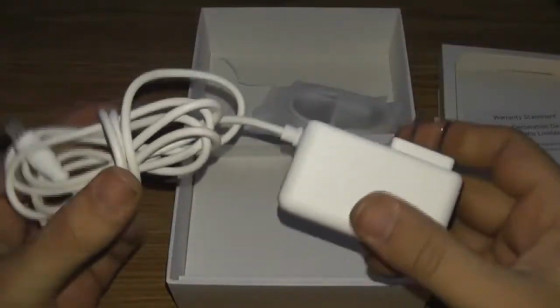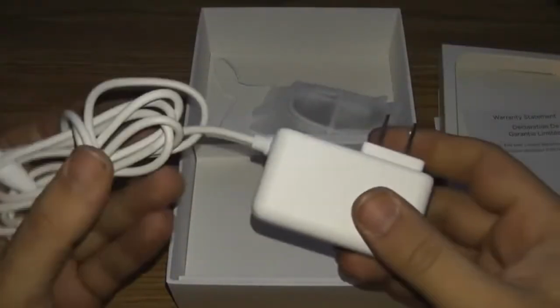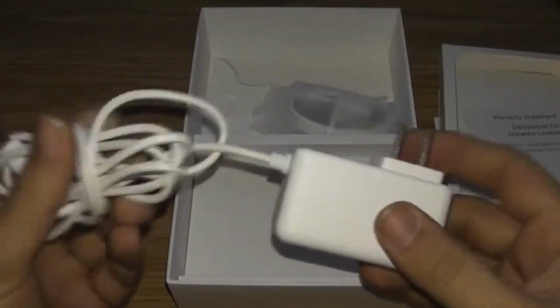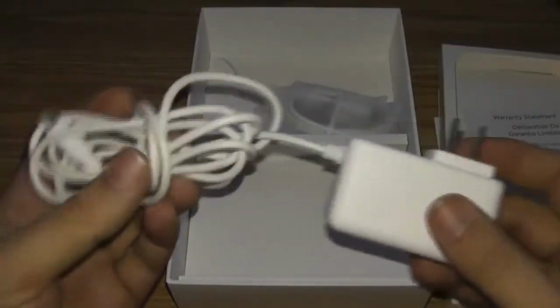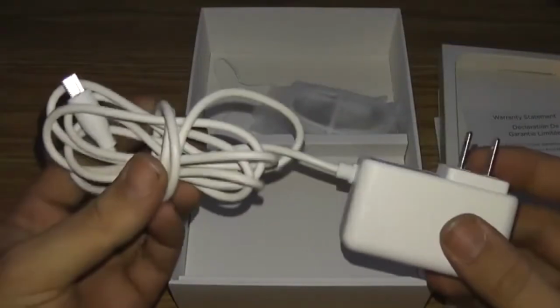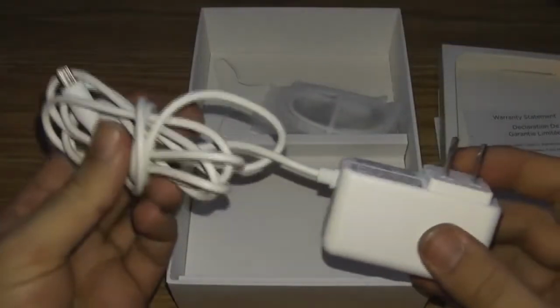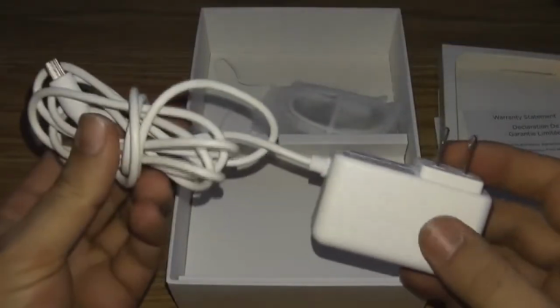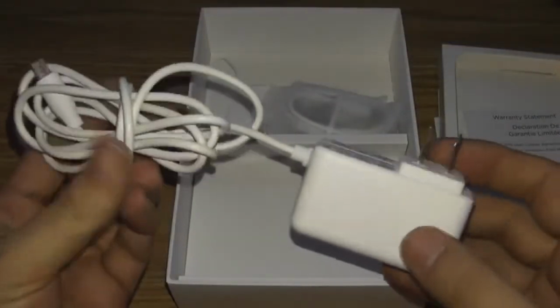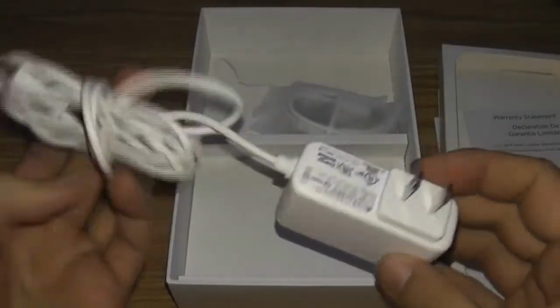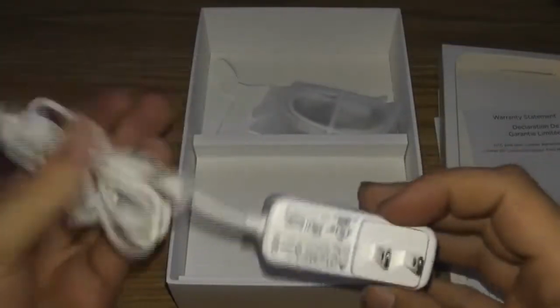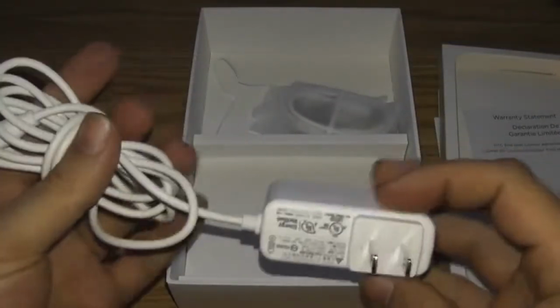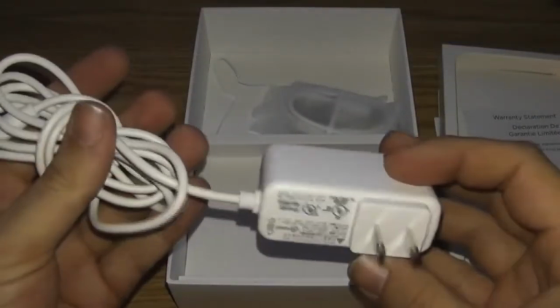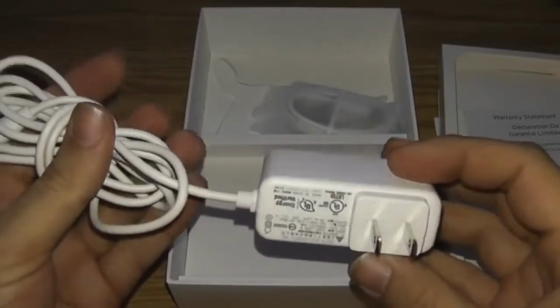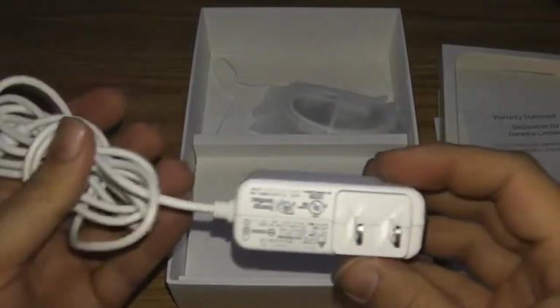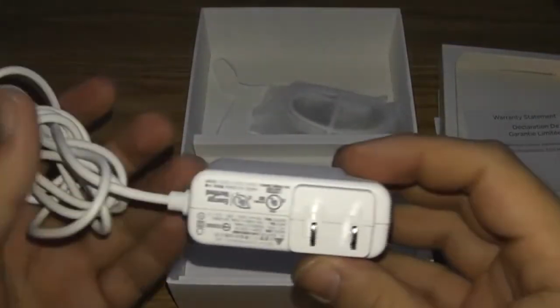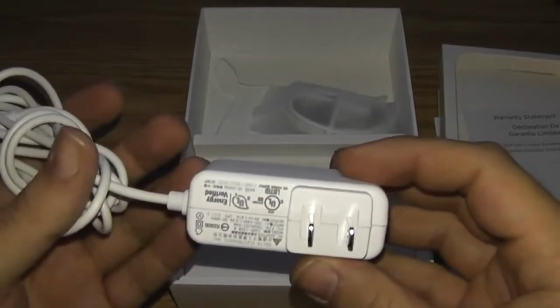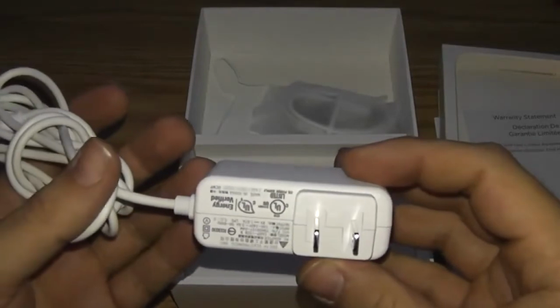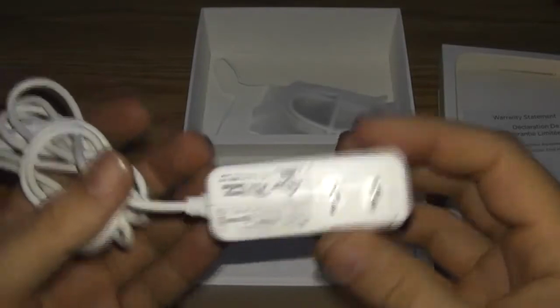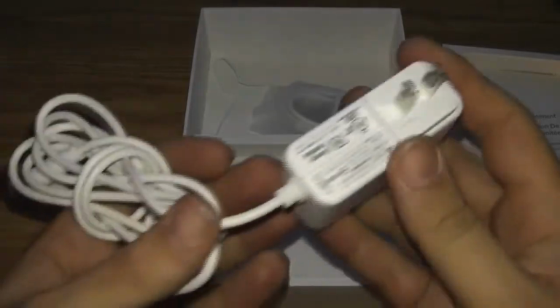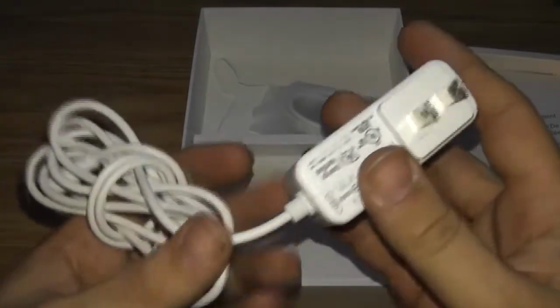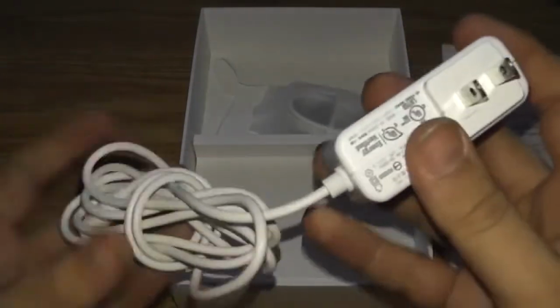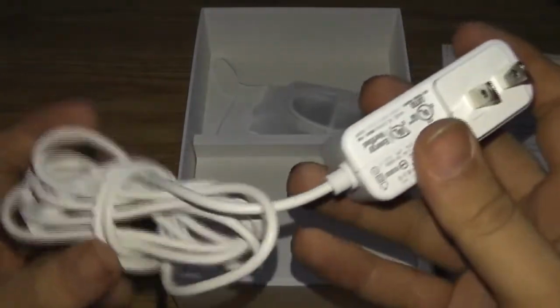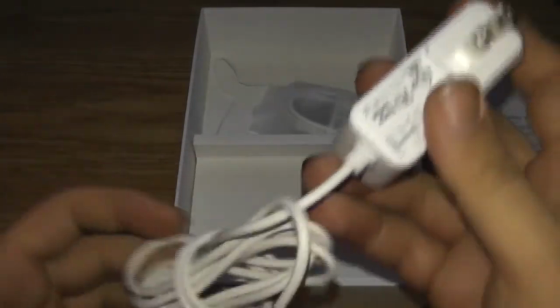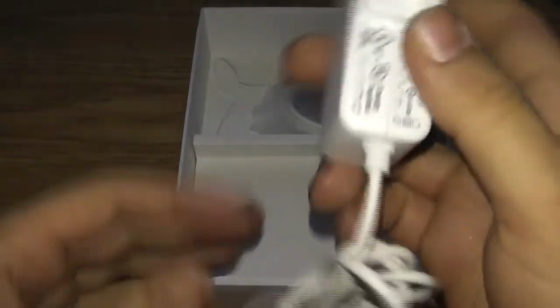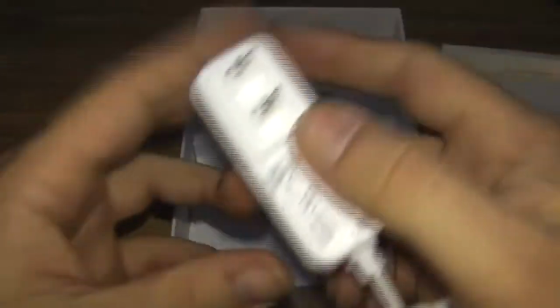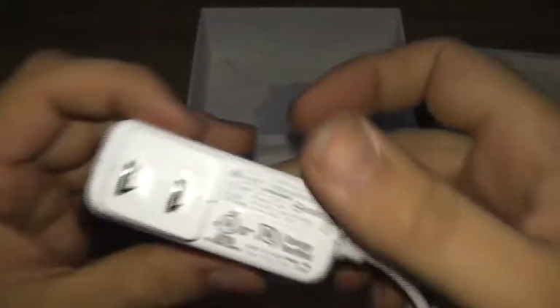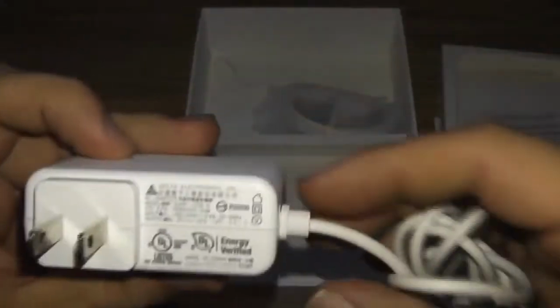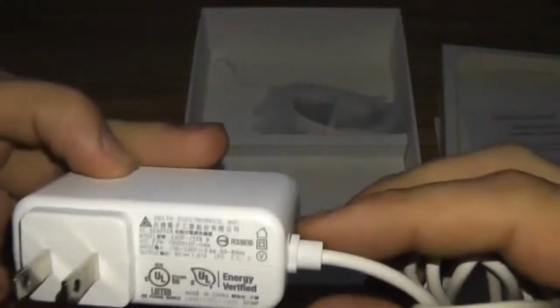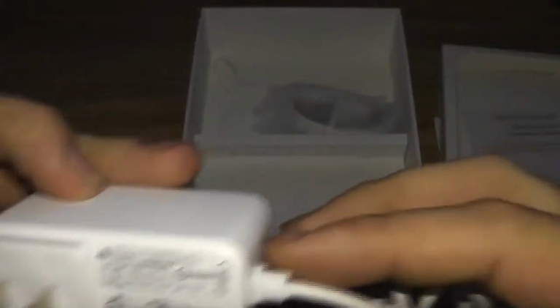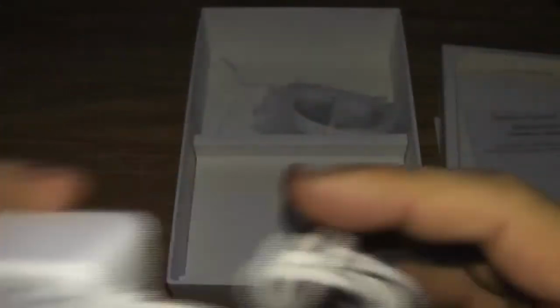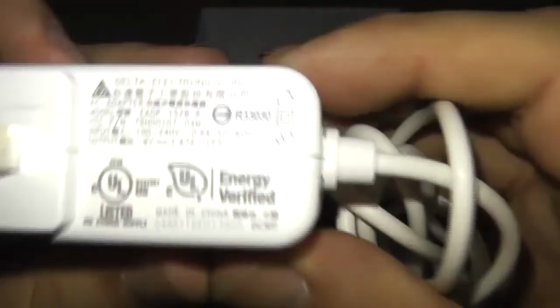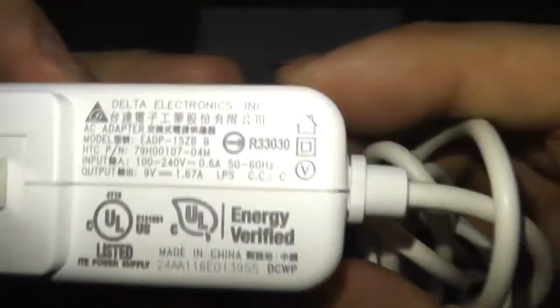Now I'm going to be honest guys, I already did open this up and play with it. I charged it up just to make sure it was working fine, but it's got a power adapter here.